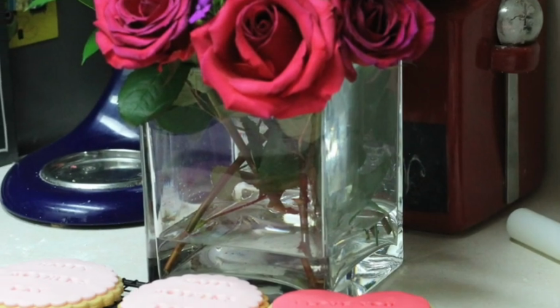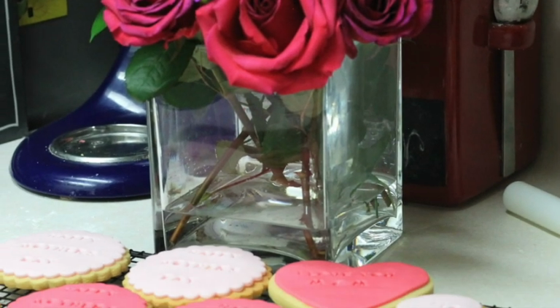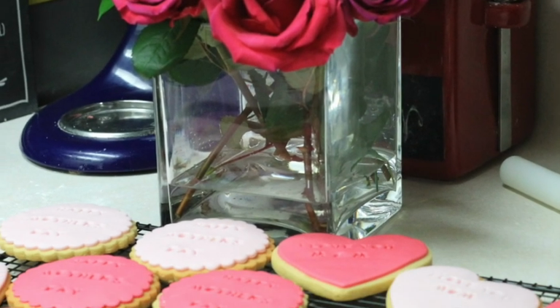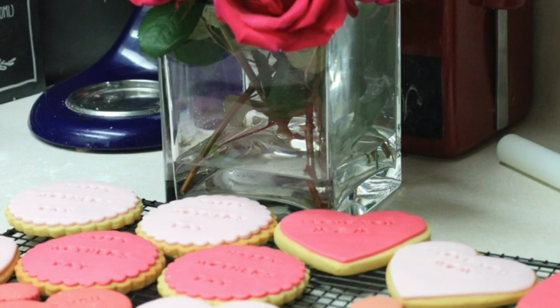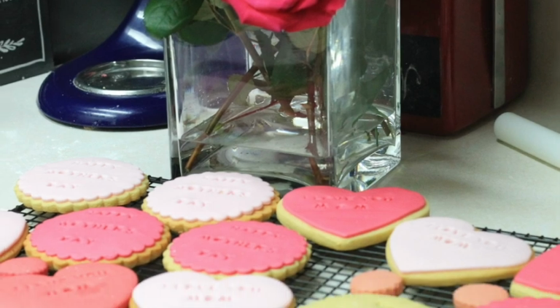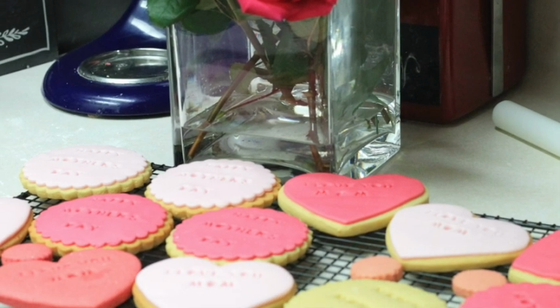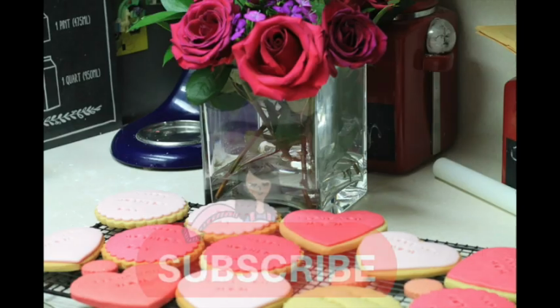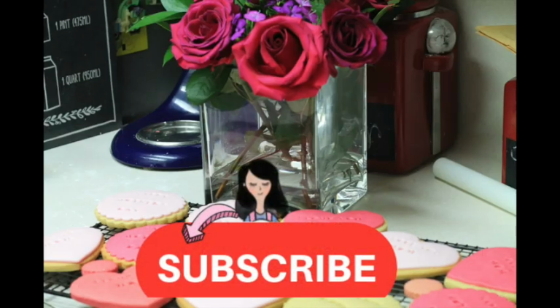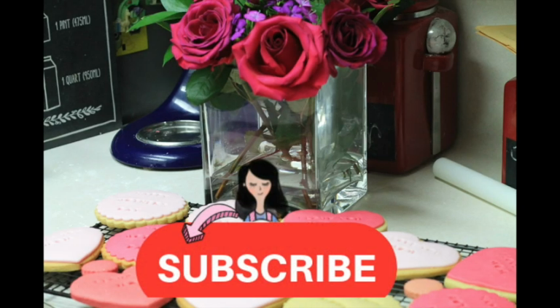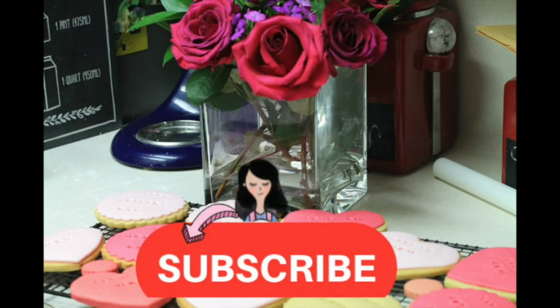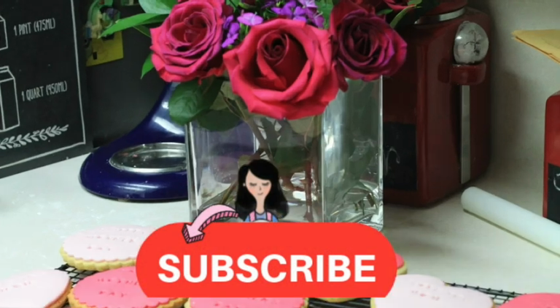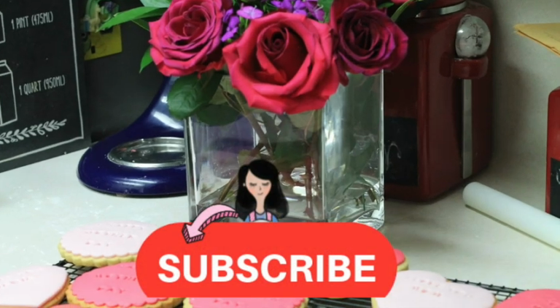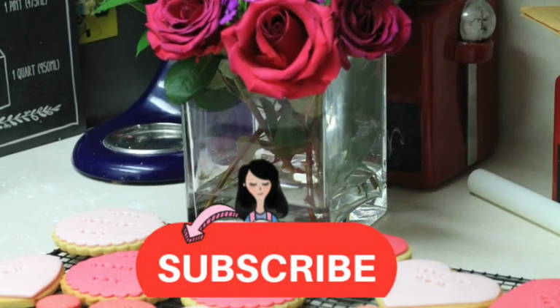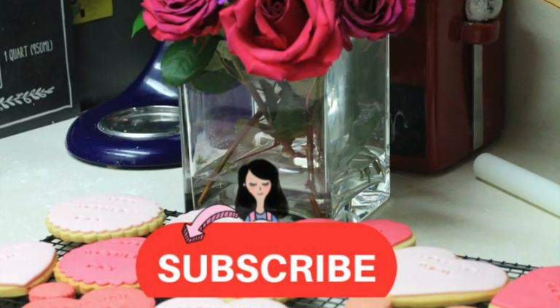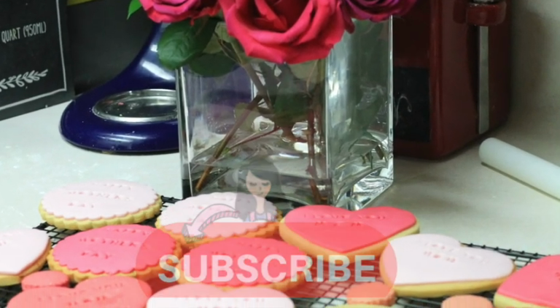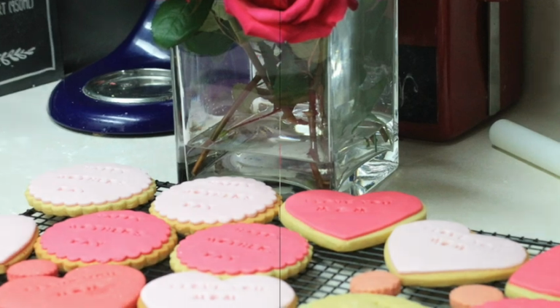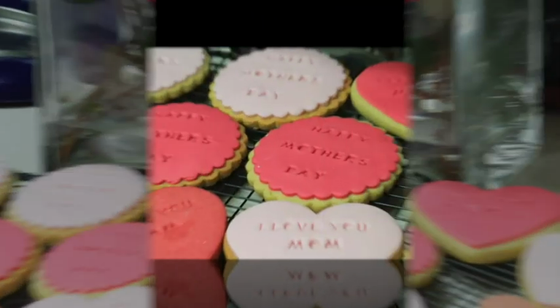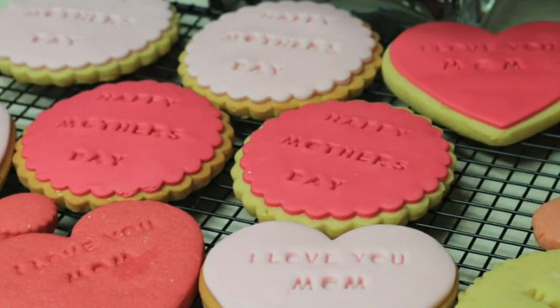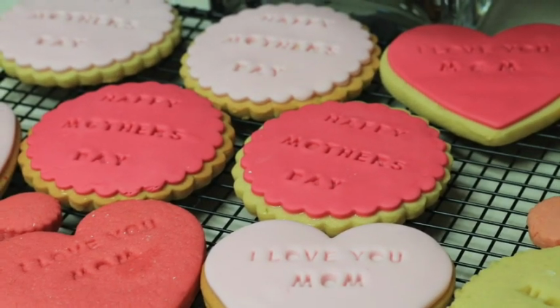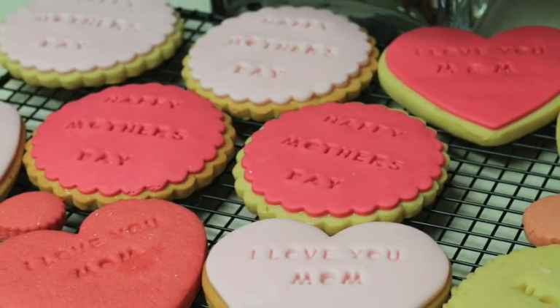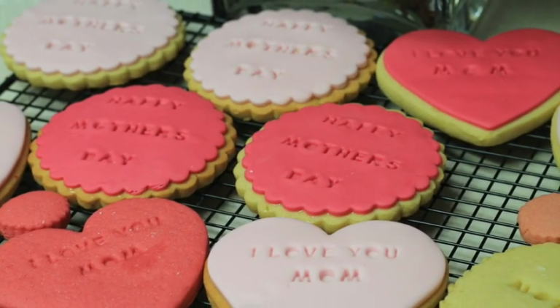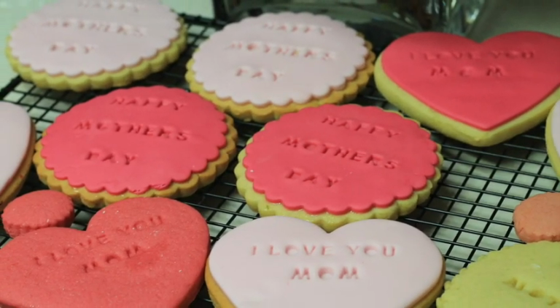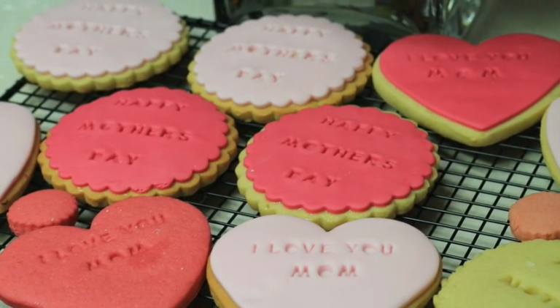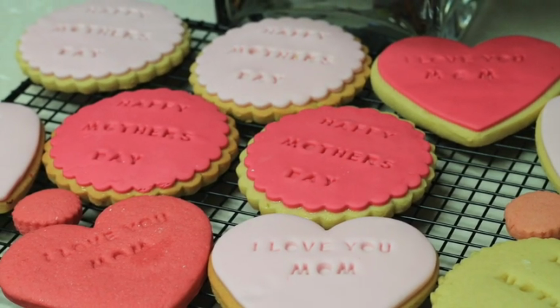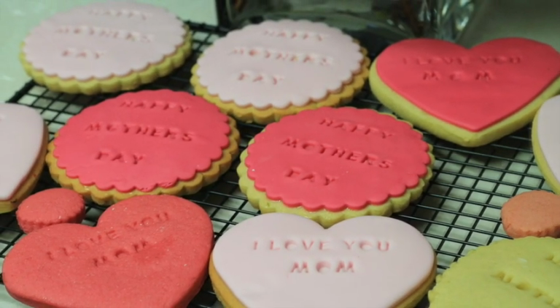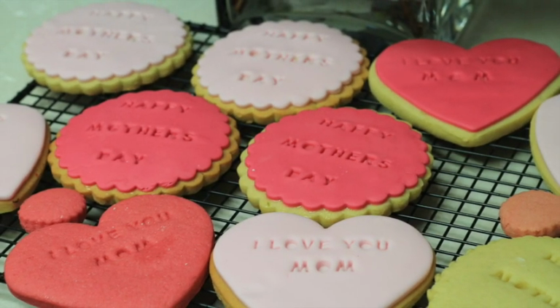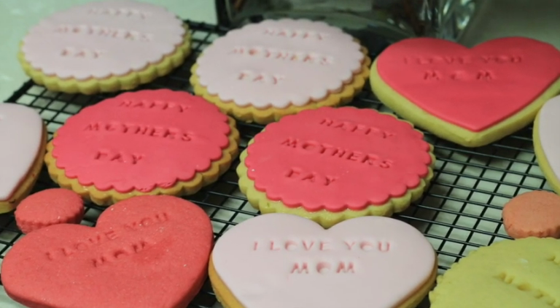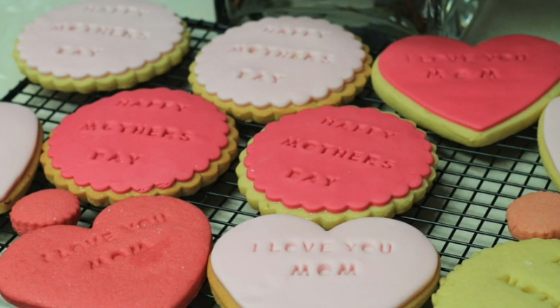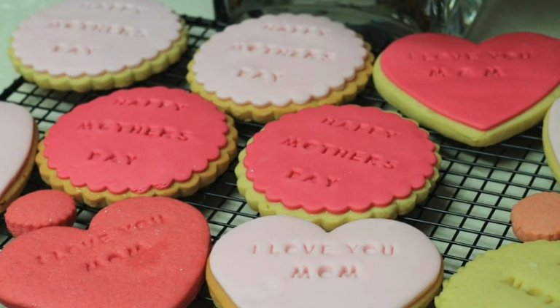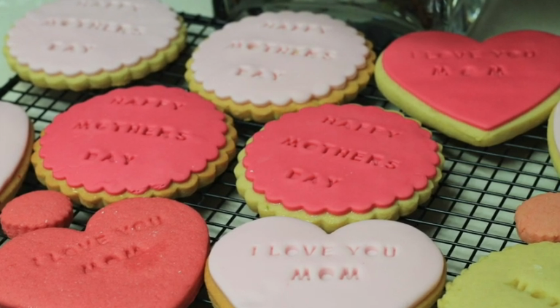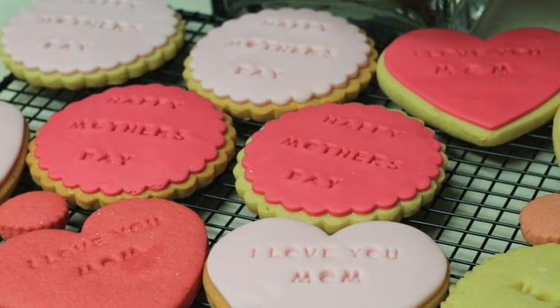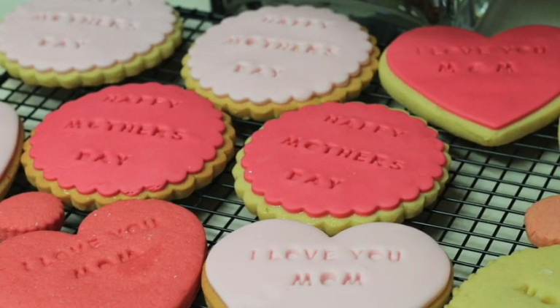If you are new here on my channel, please don't forget to subscribe and push the notification button so you don't miss any of my cookie decorating videos. In this video I'm going to share with you how you can make cookies with stamp messages in three different ways.